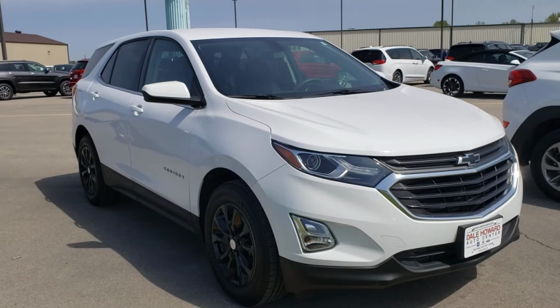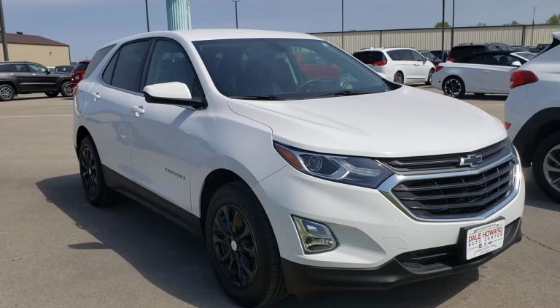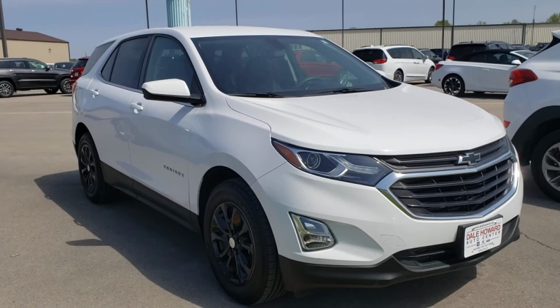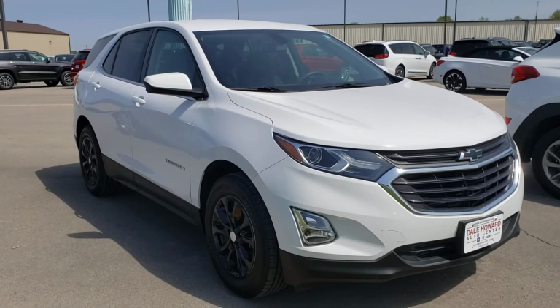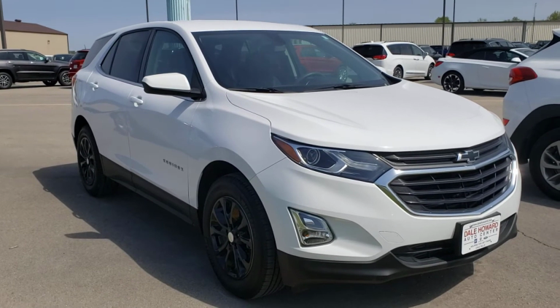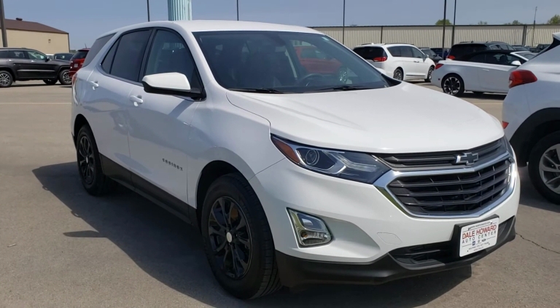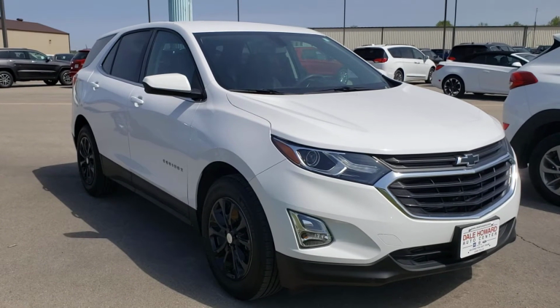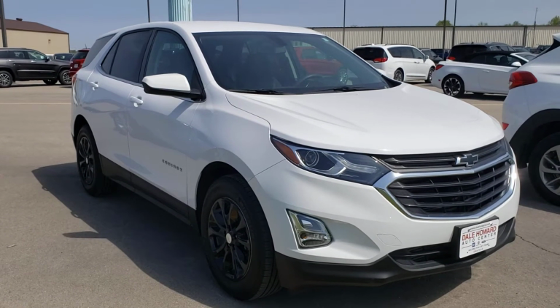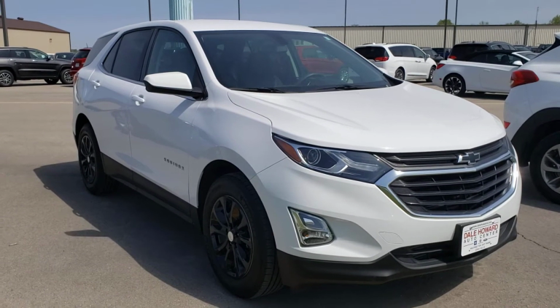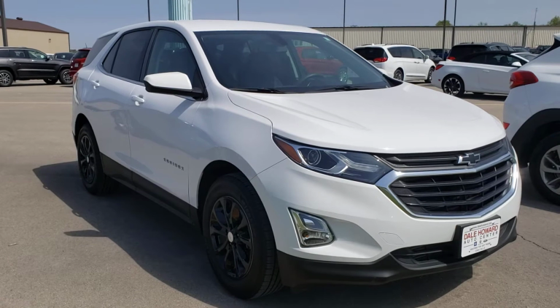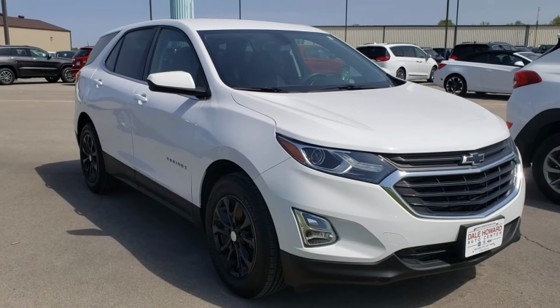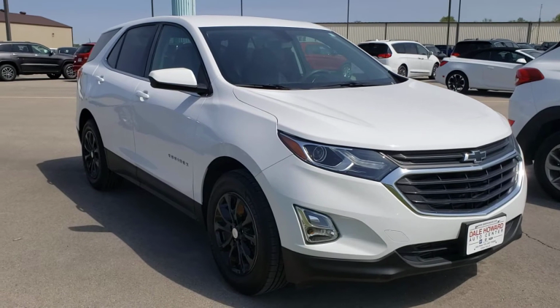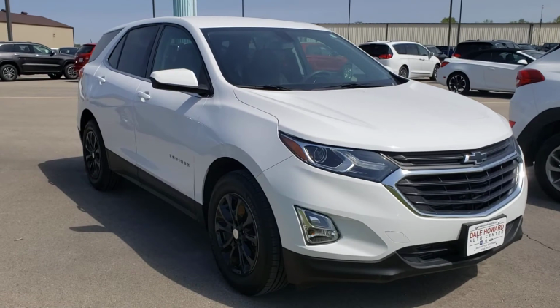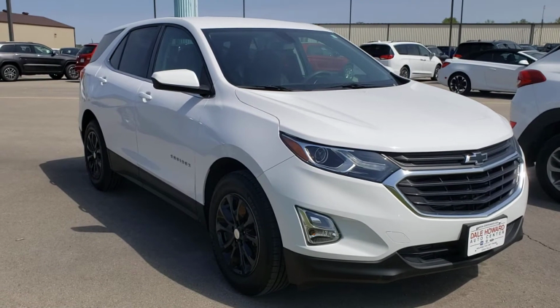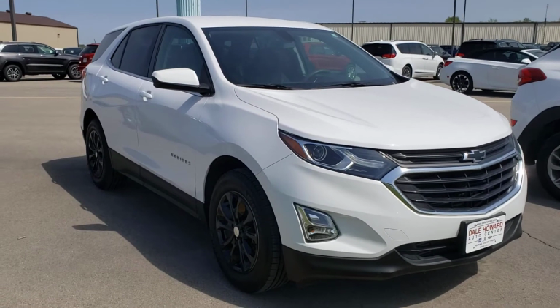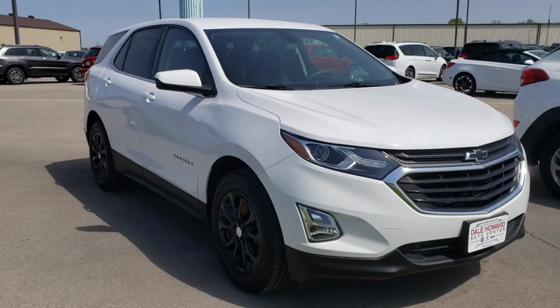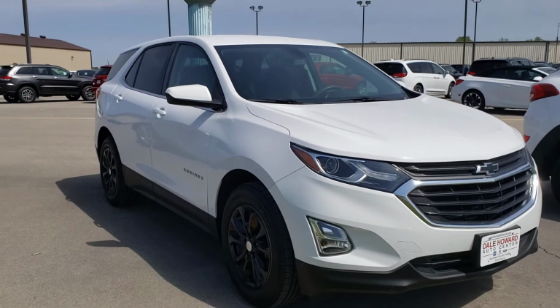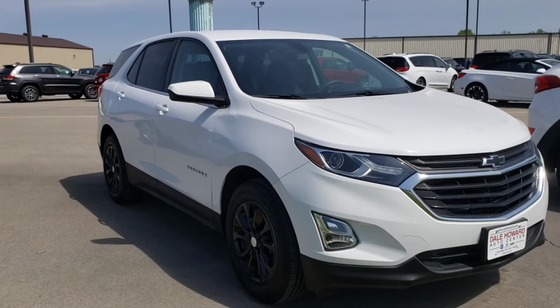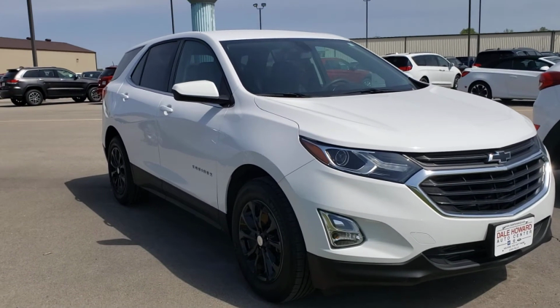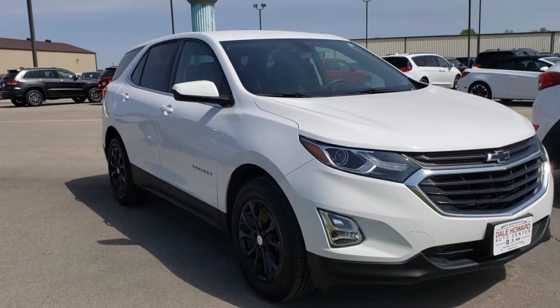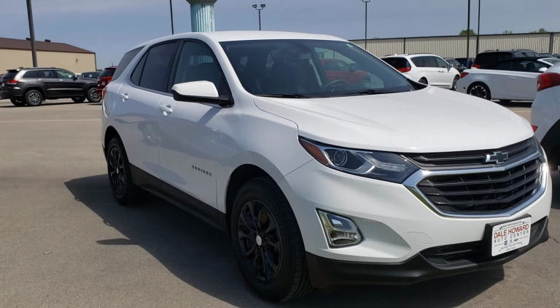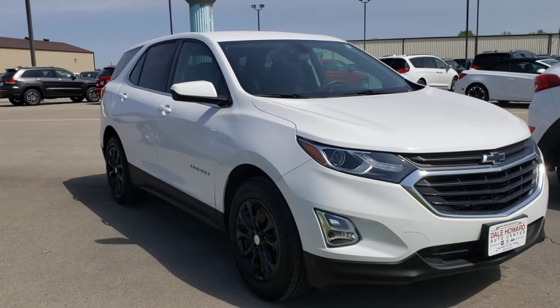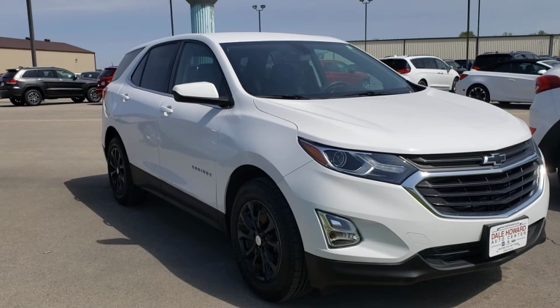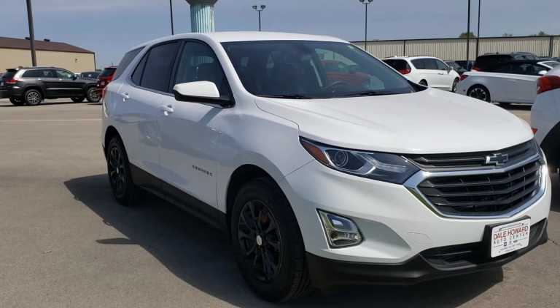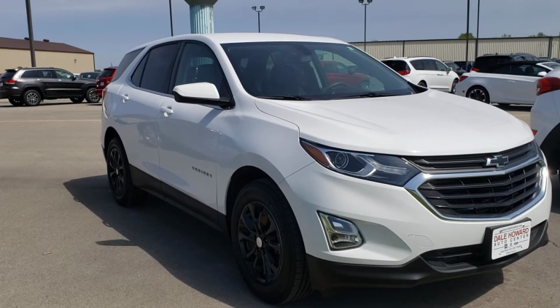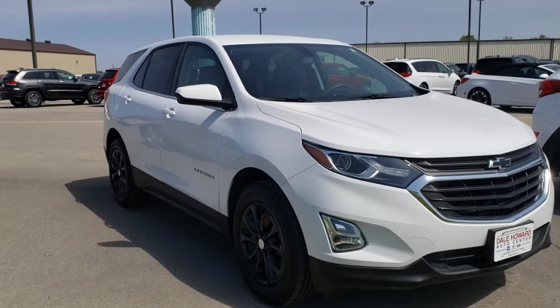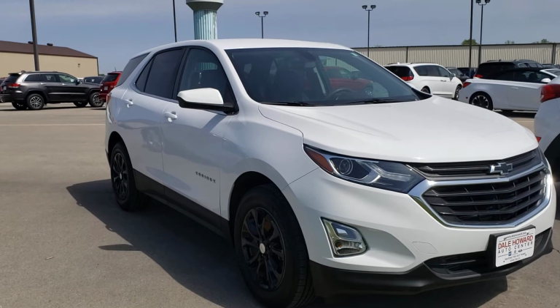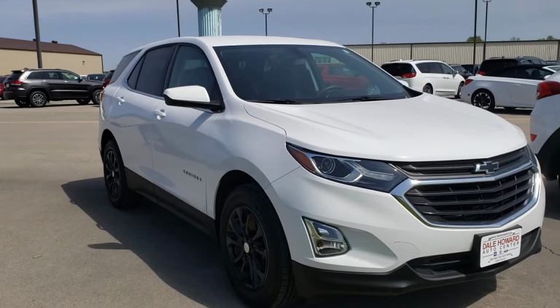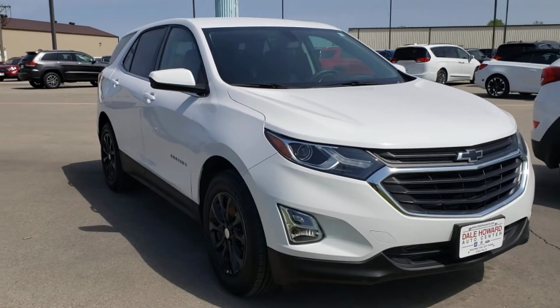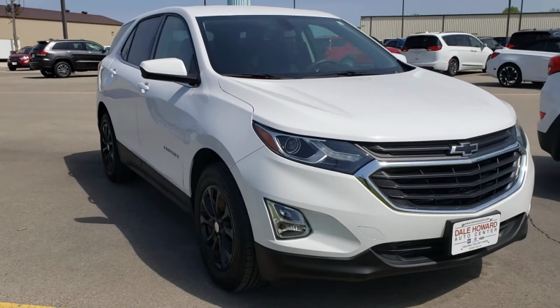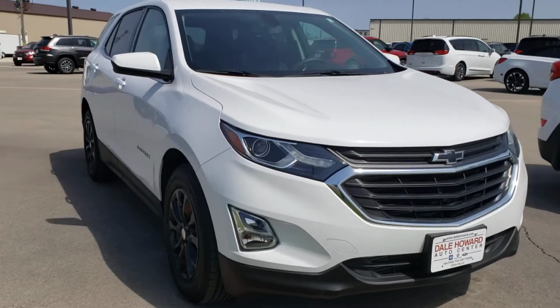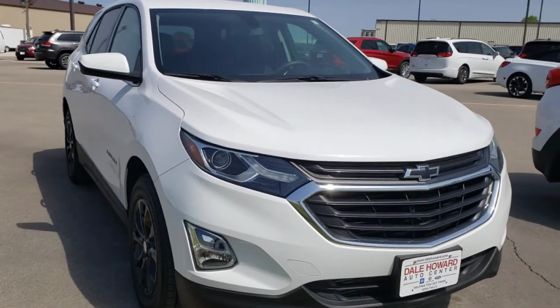Hello, Wayne from Dale Howard Auto here on this 2018 Chevy Equinox. Just a beautiful, beautiful car. I love the contrast between the white and the black — it really accentuates the colors. Really a sharp look.